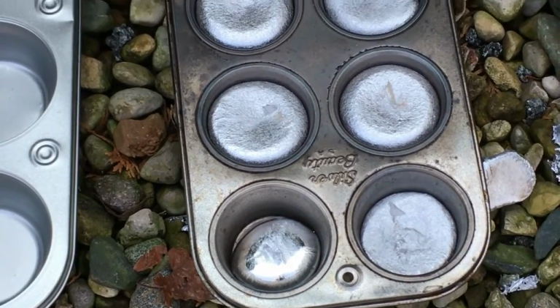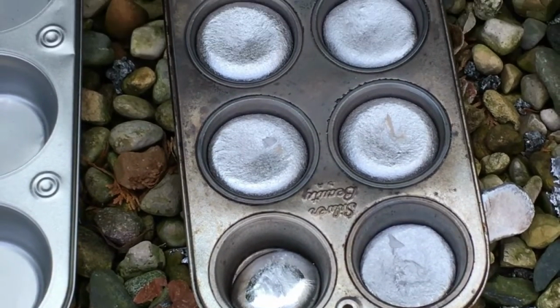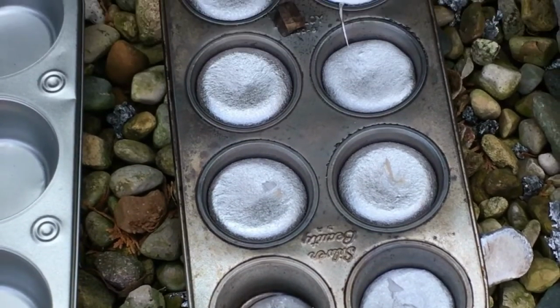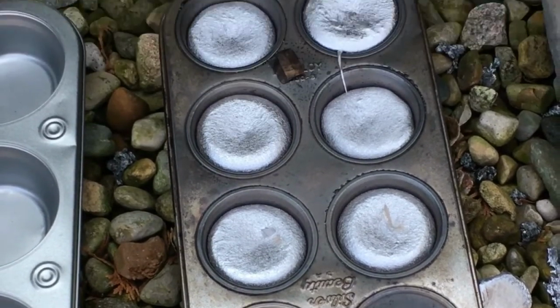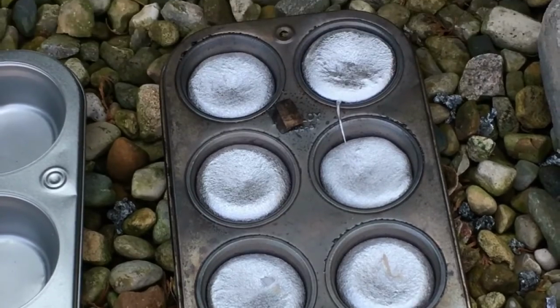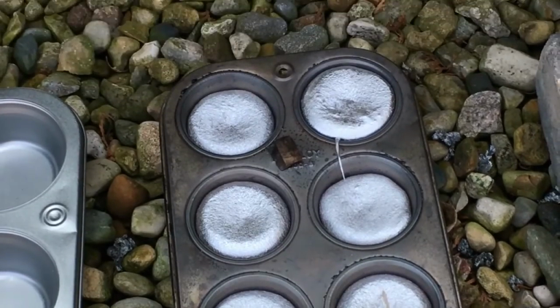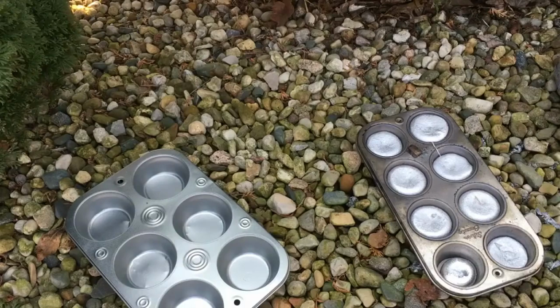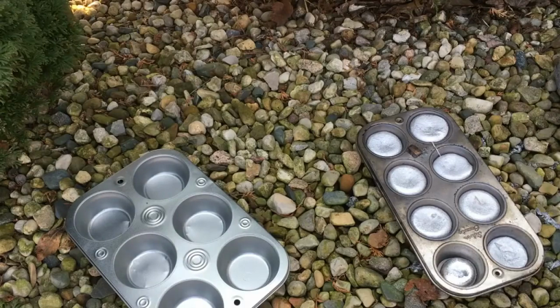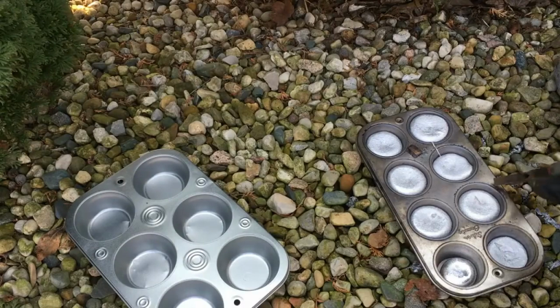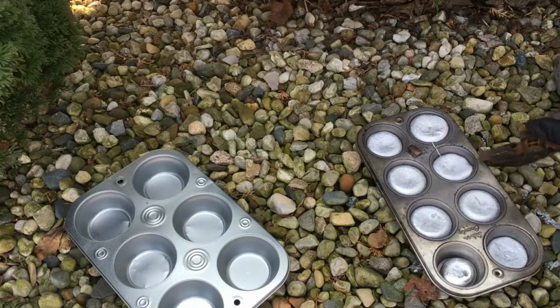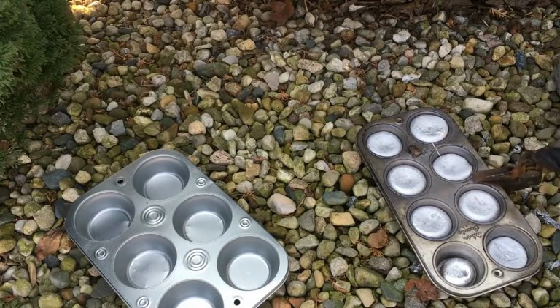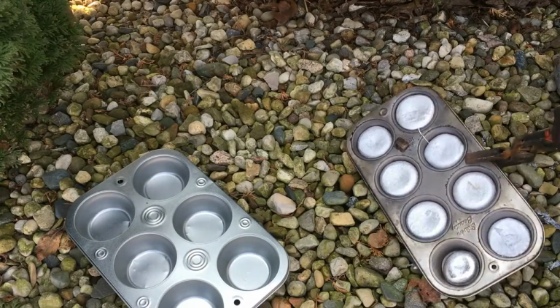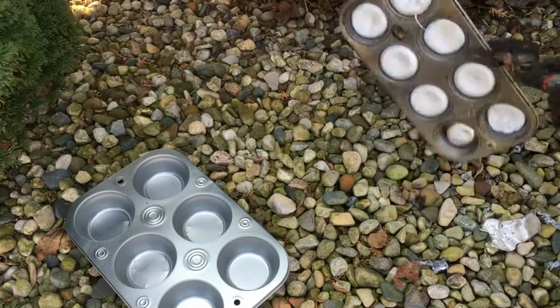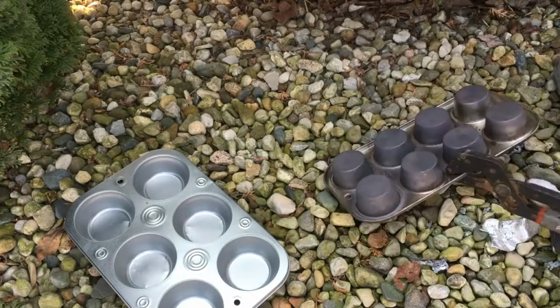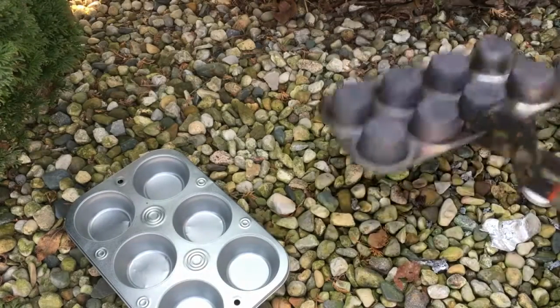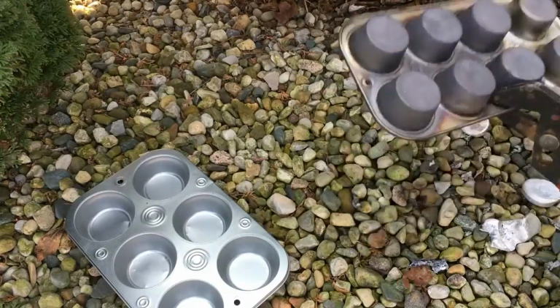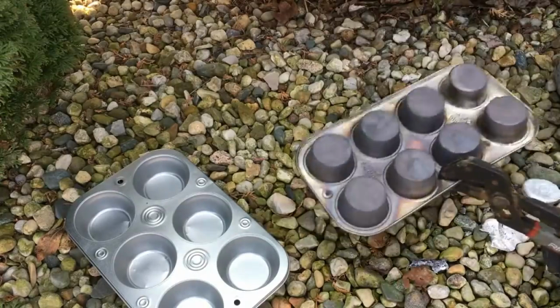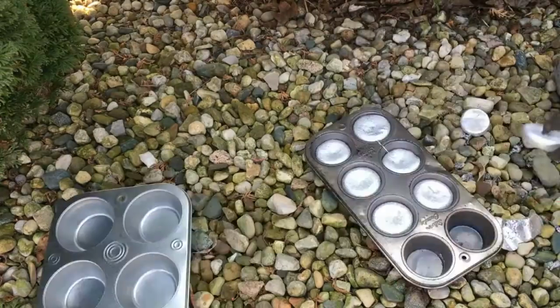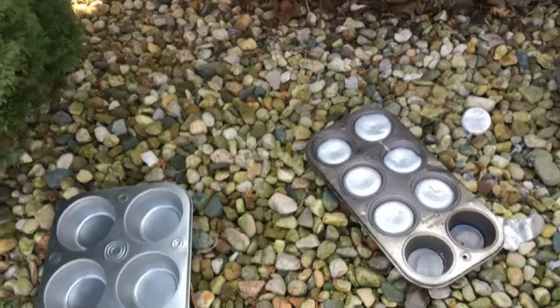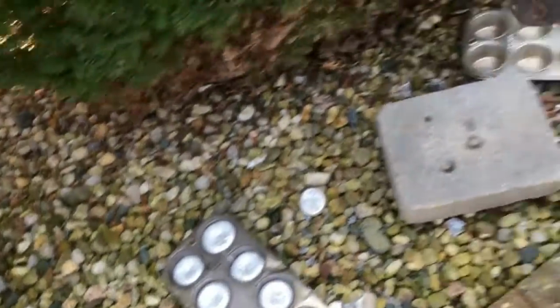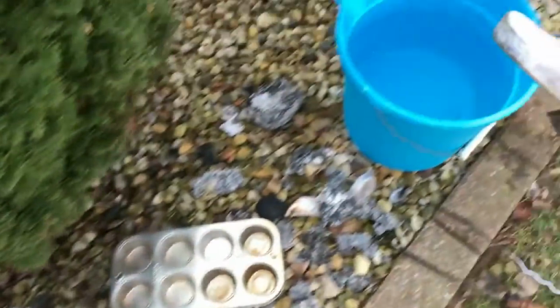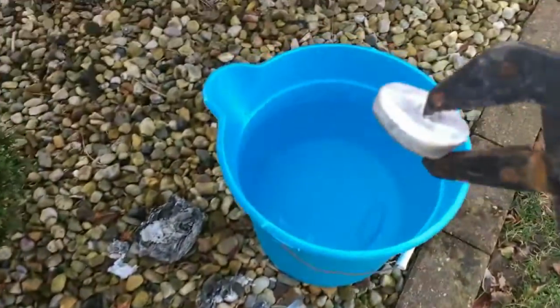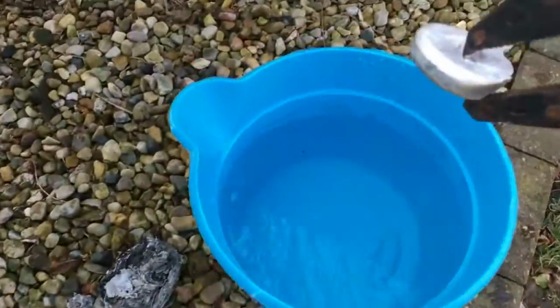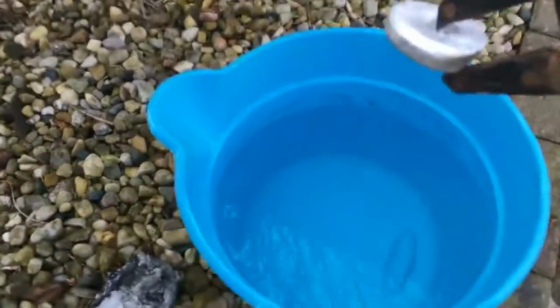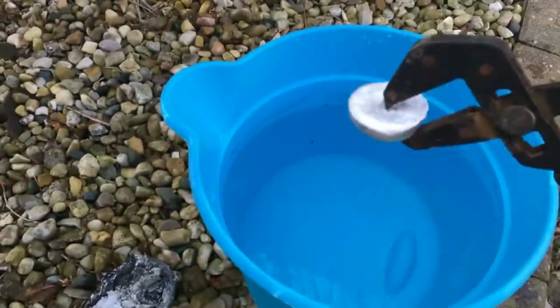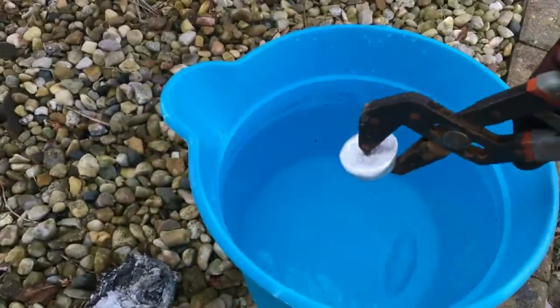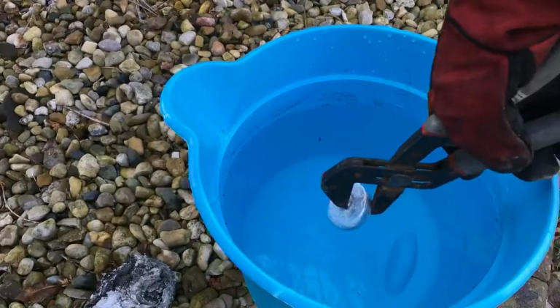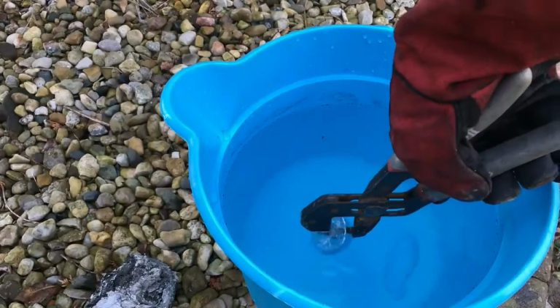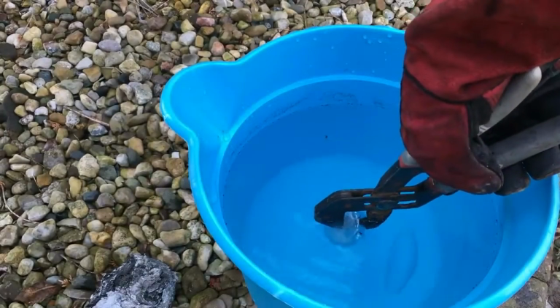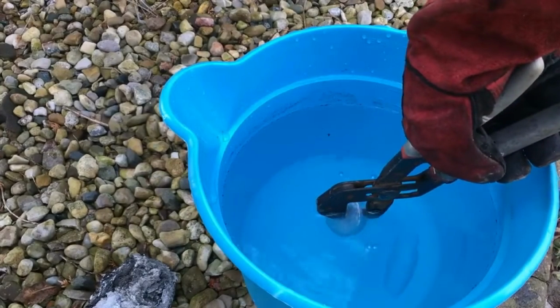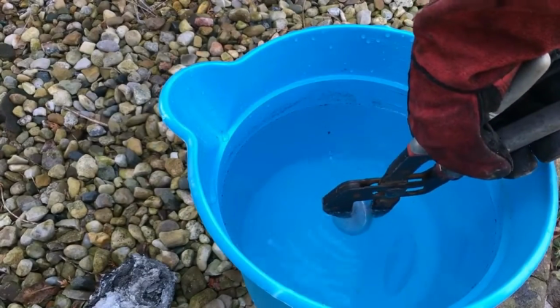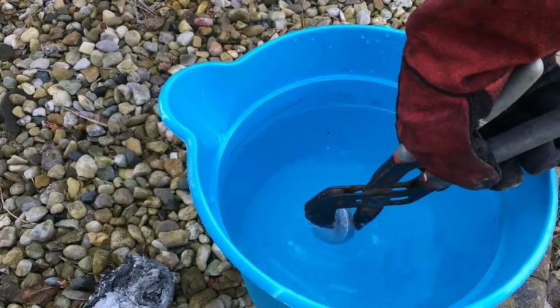After letting them cool for a couple minutes, we tap out the muffins and dip them in a cold bucket of water. You can tell these metal muffins are still blistering hot because they sizzle as they come into contact with the water.